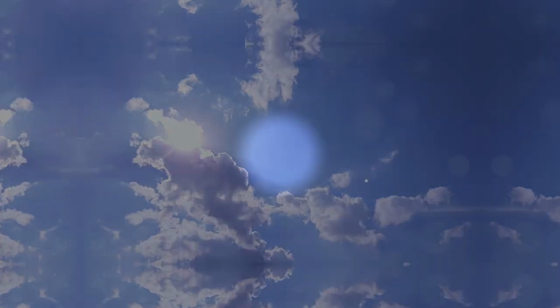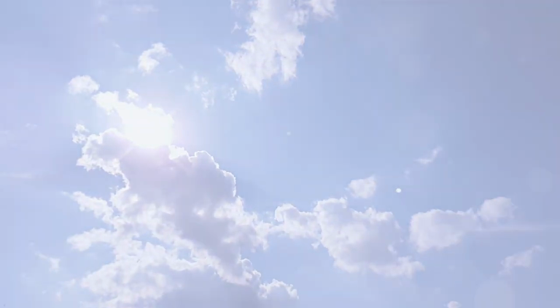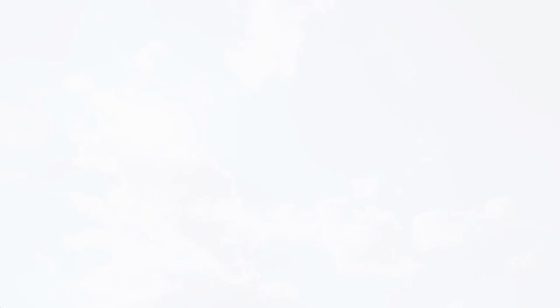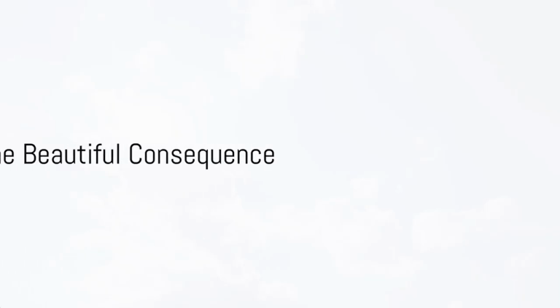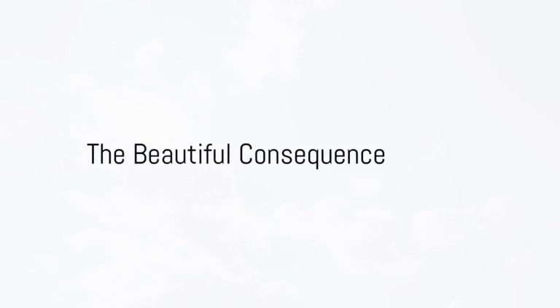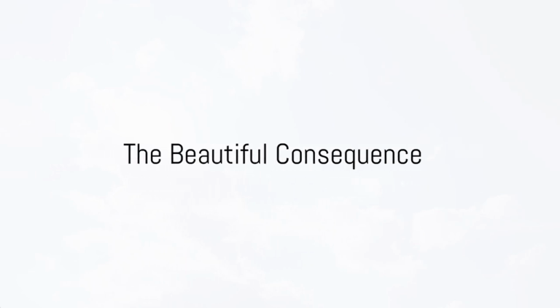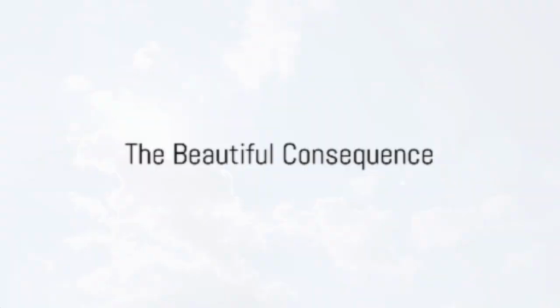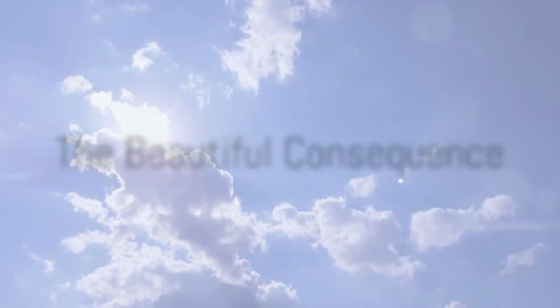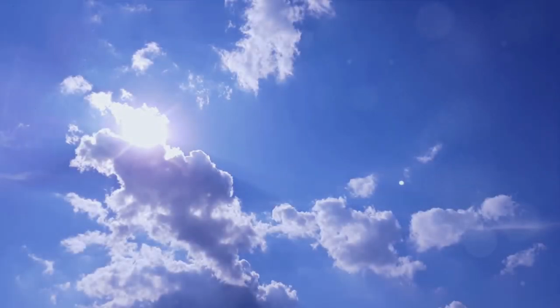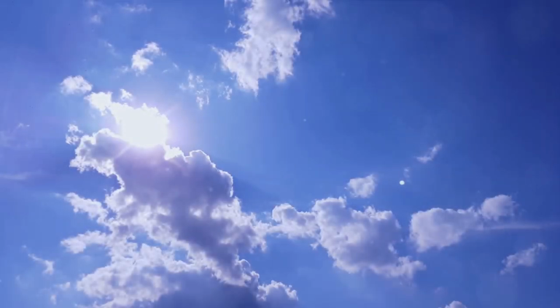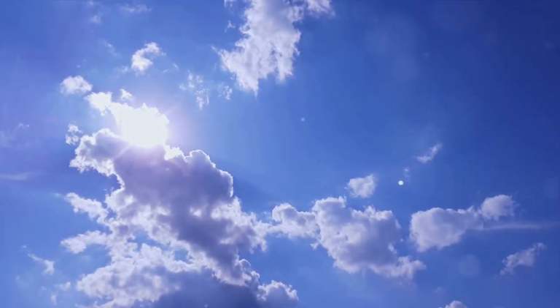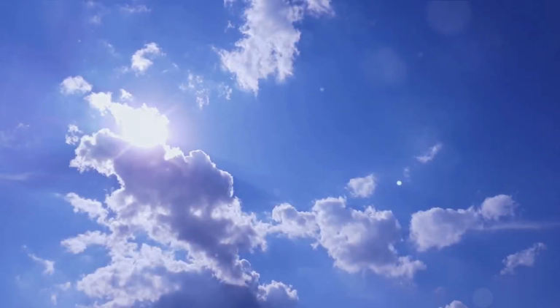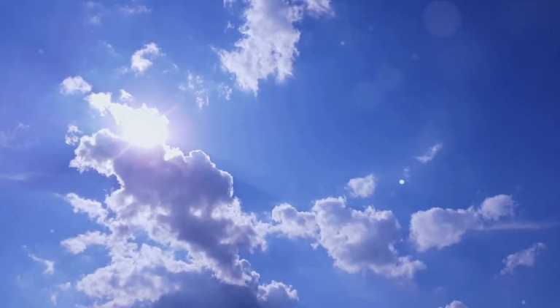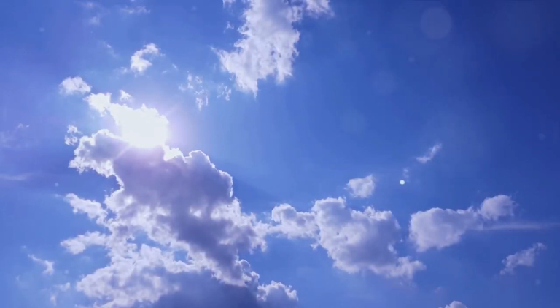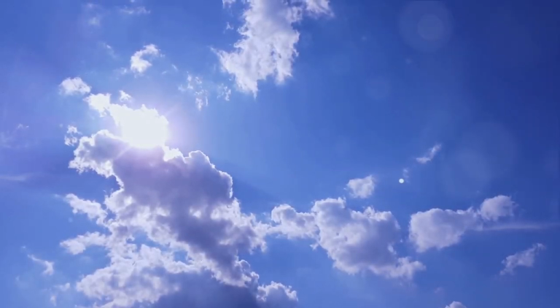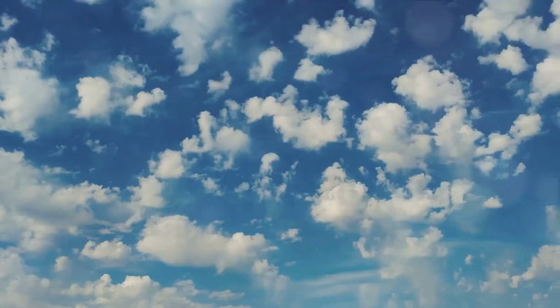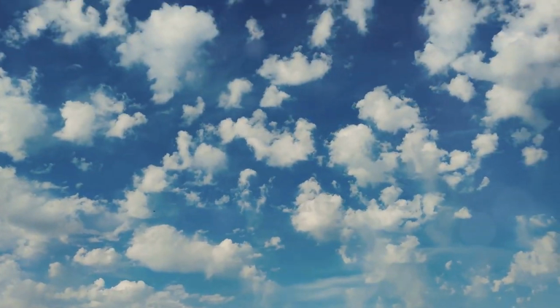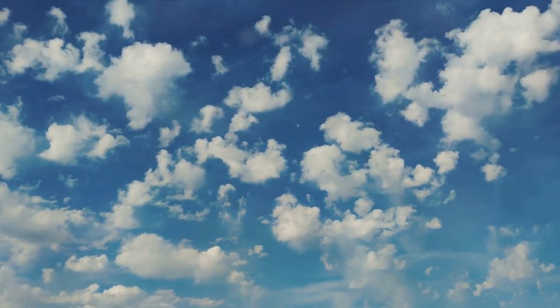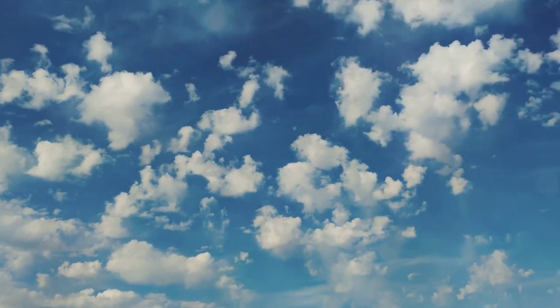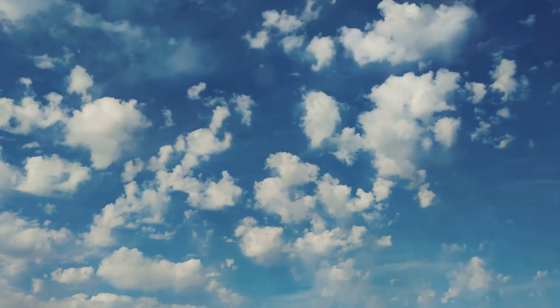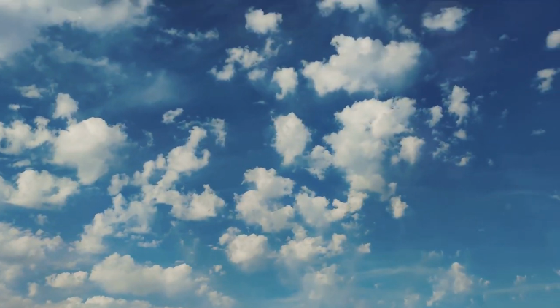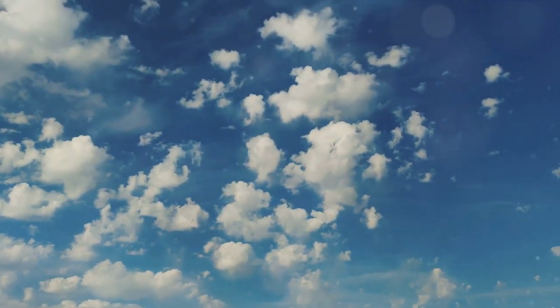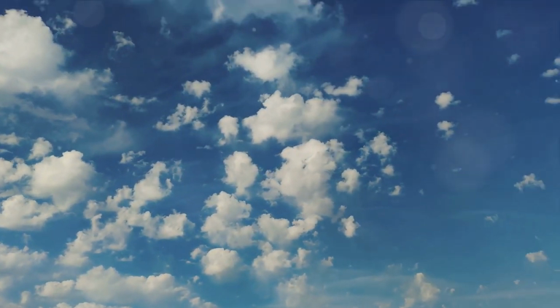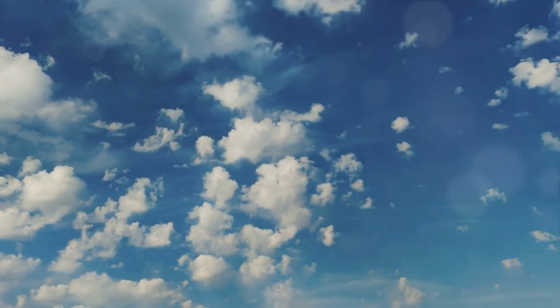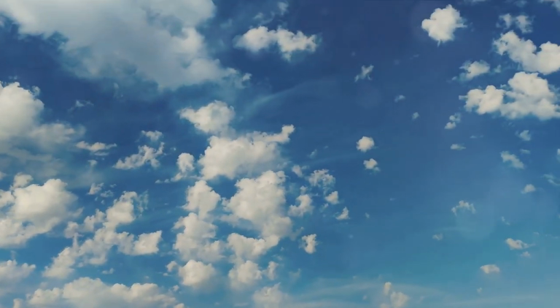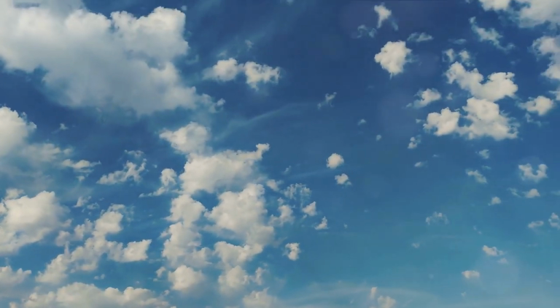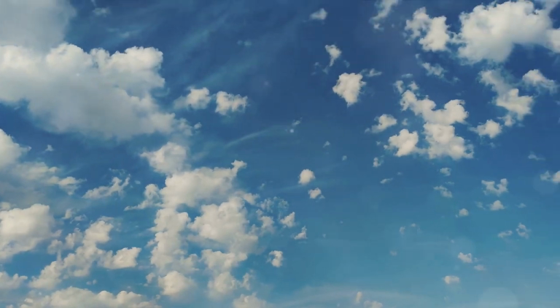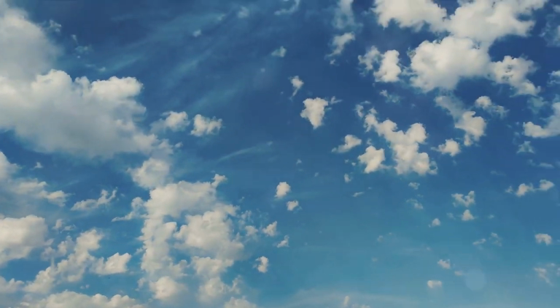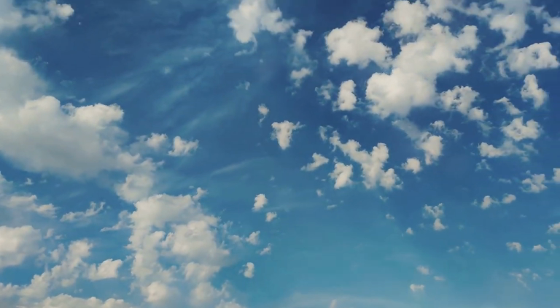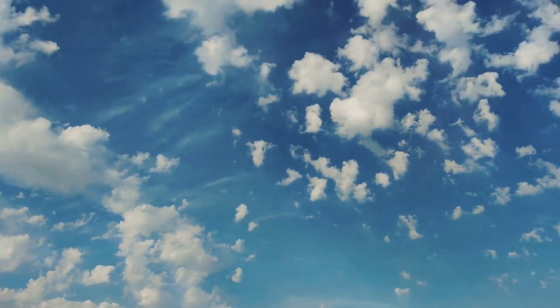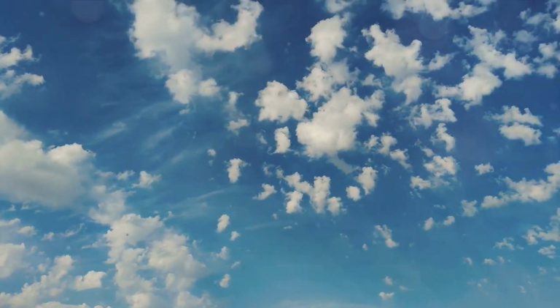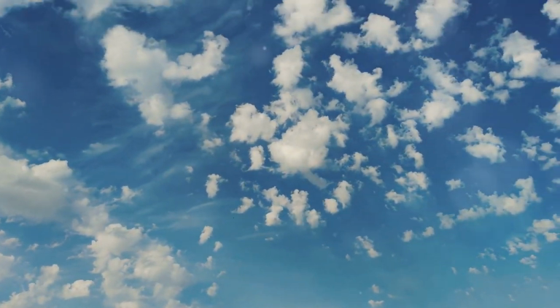In summary, the blue sky we see is a beautiful consequence of Rayleigh scattering, the structure and composition of our atmosphere, and the unique capabilities of our own eyes. It's a perfect blend of physics, atmospheric science, and human biology.